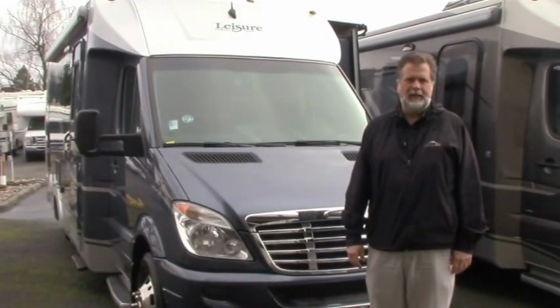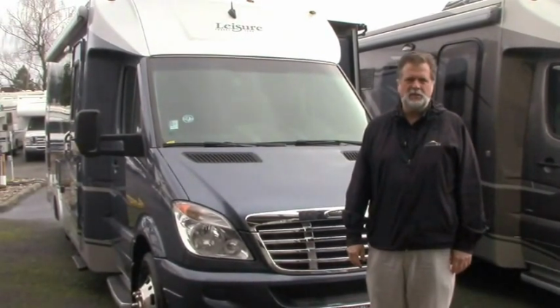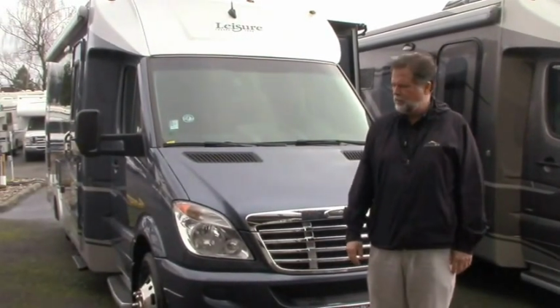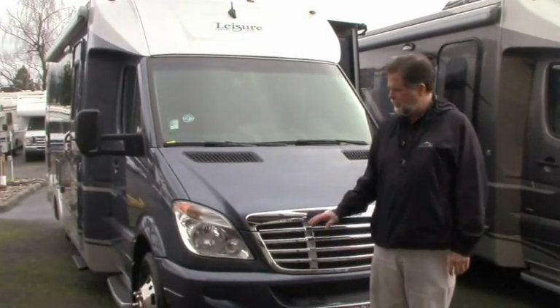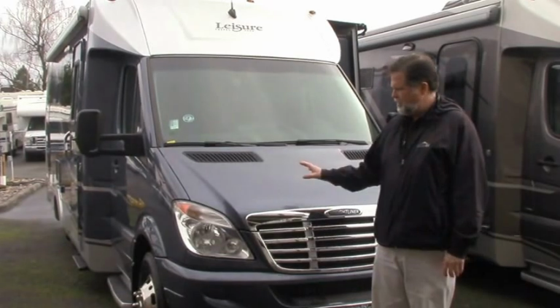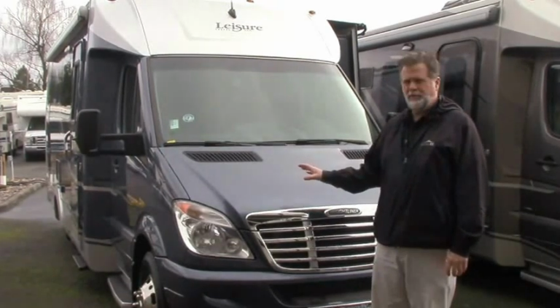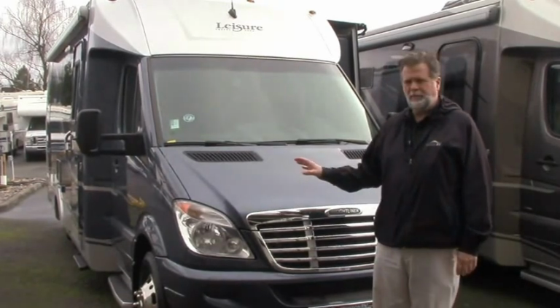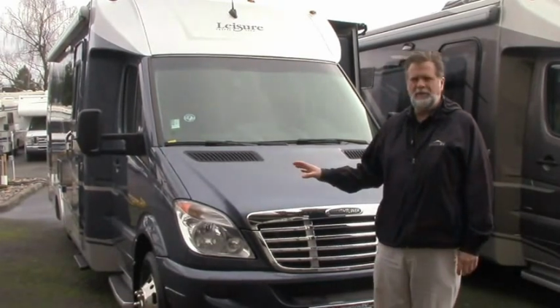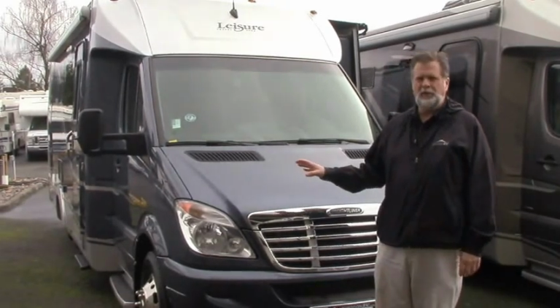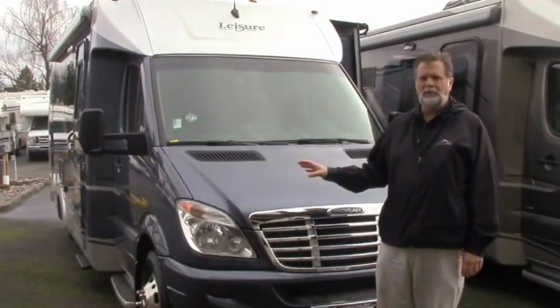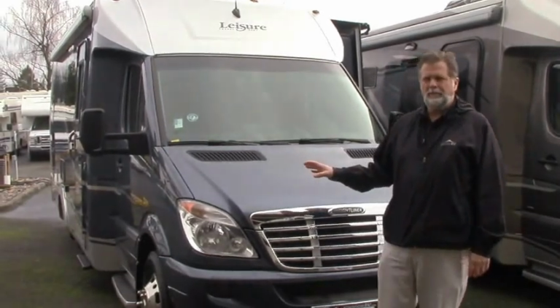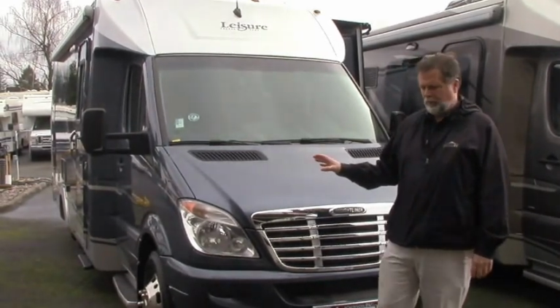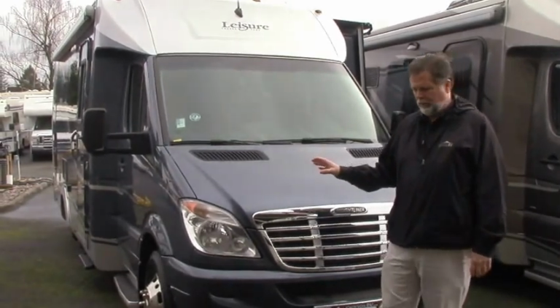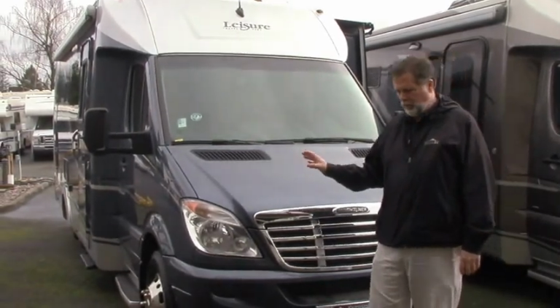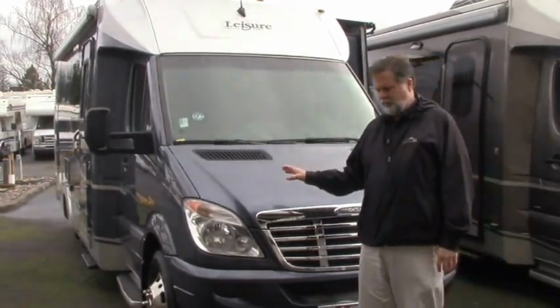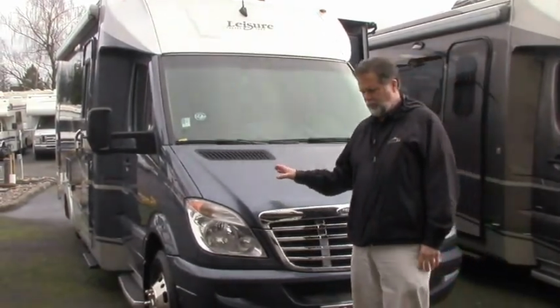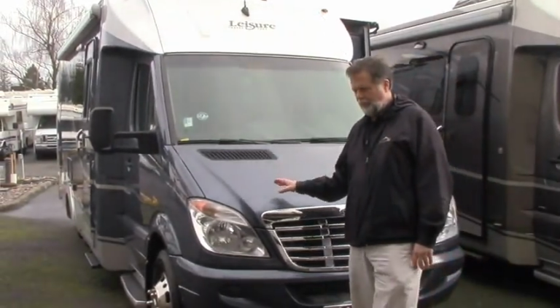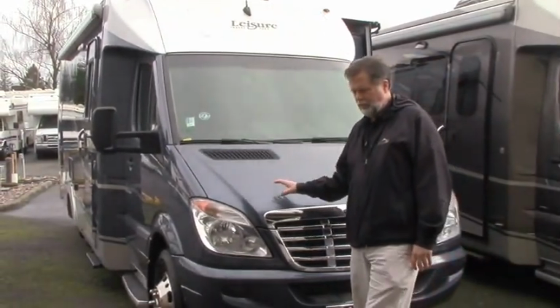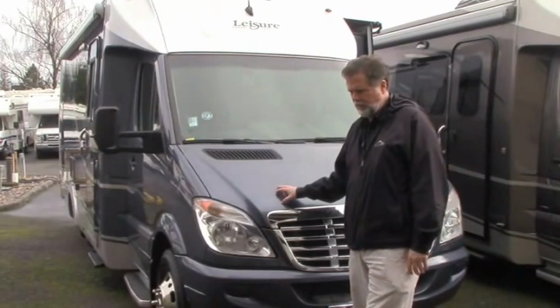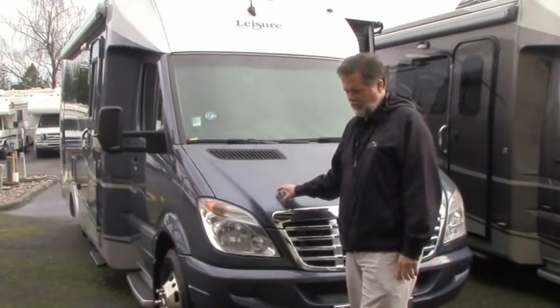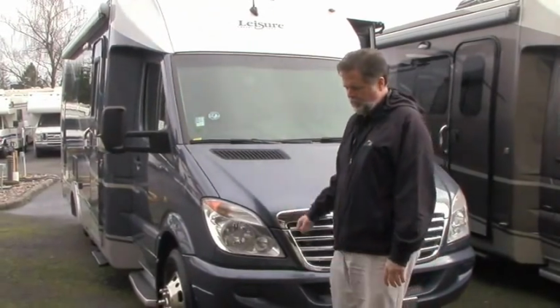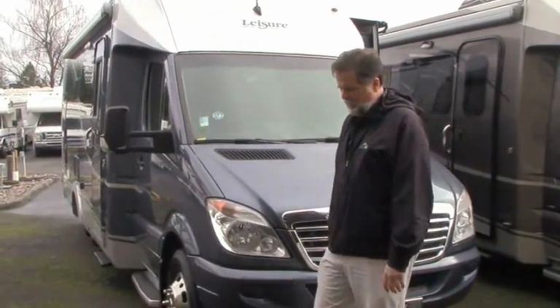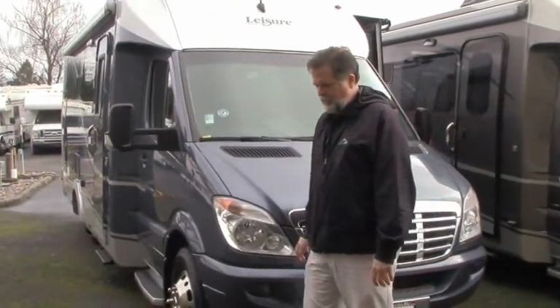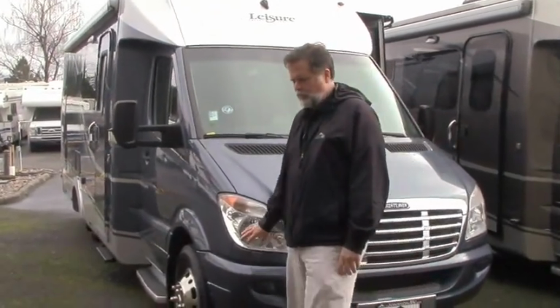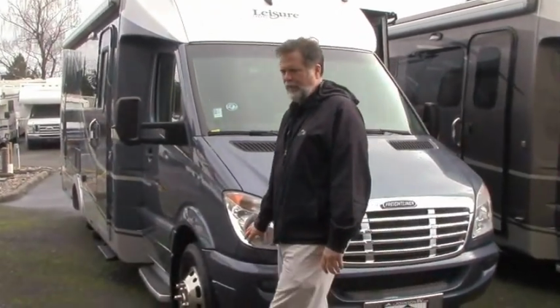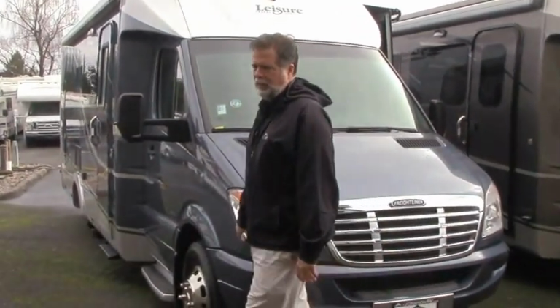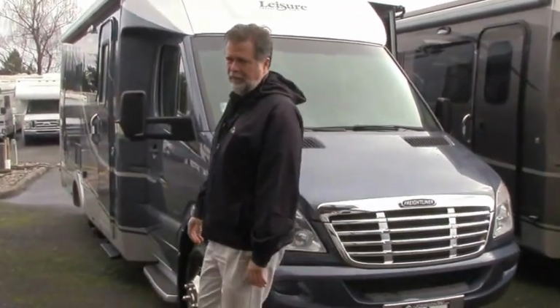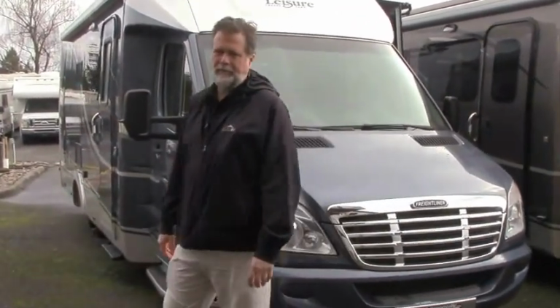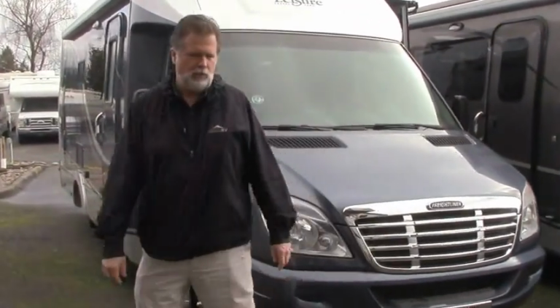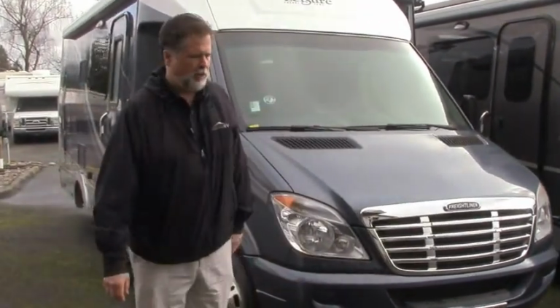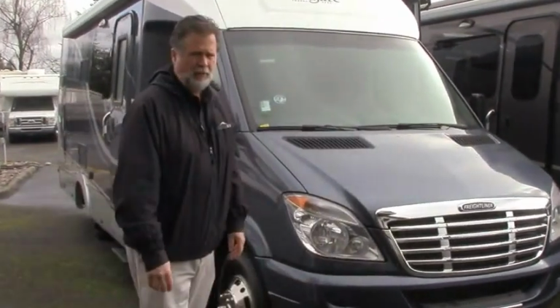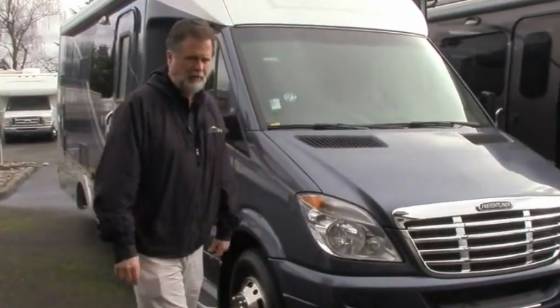As such, we get some fine examples of premium pre-owned motorhomes from Leisure Travel as trade-ins and acquisitions. This is a 2011 Unity Murphy bed.